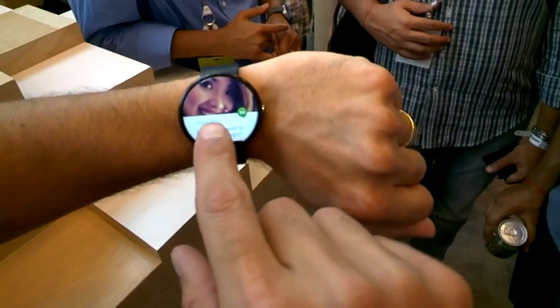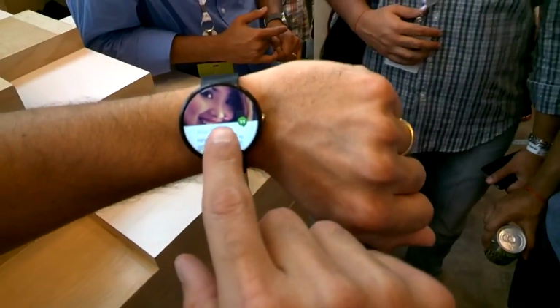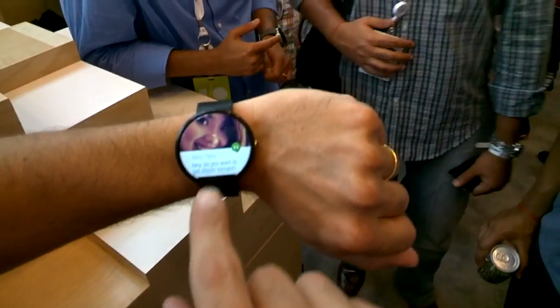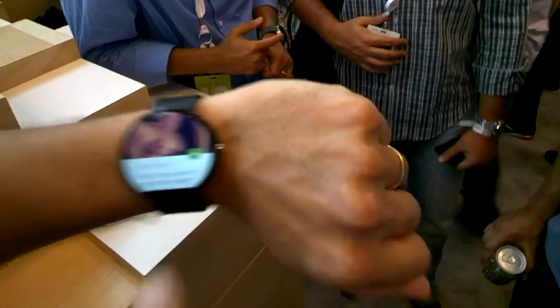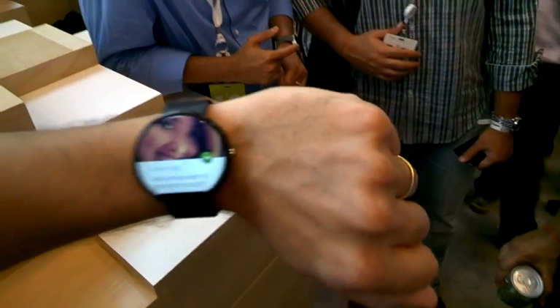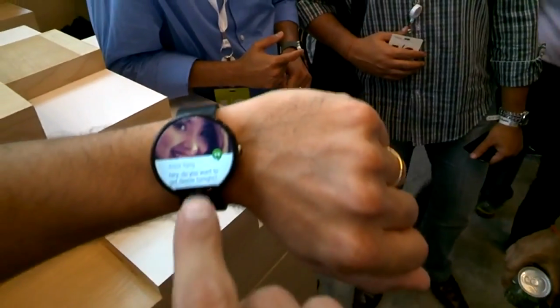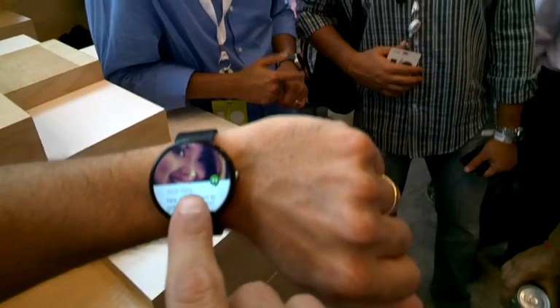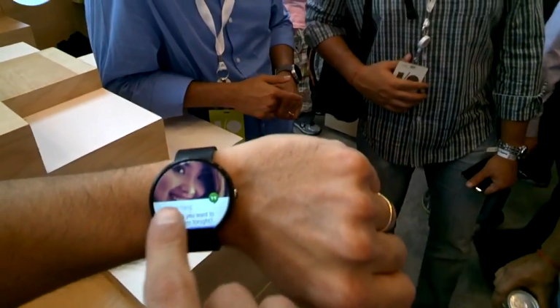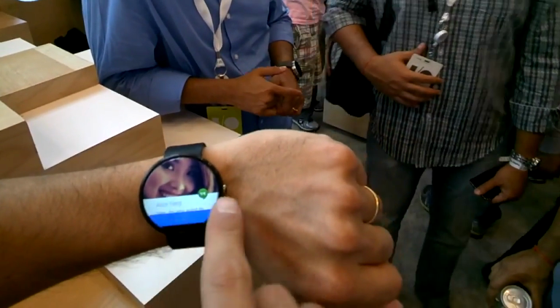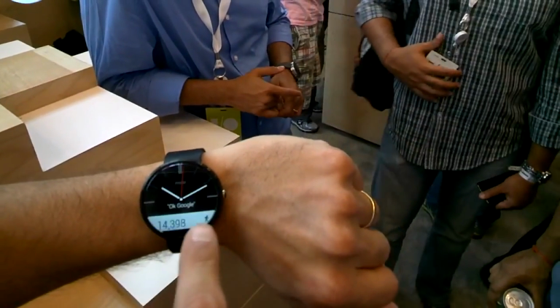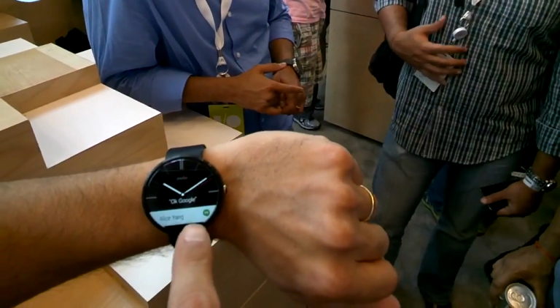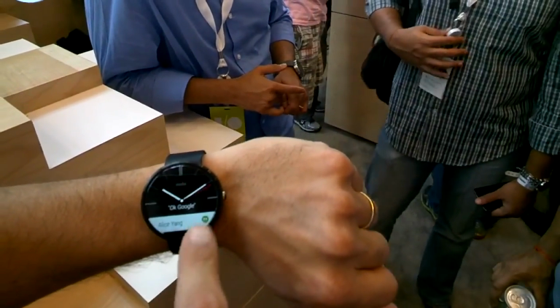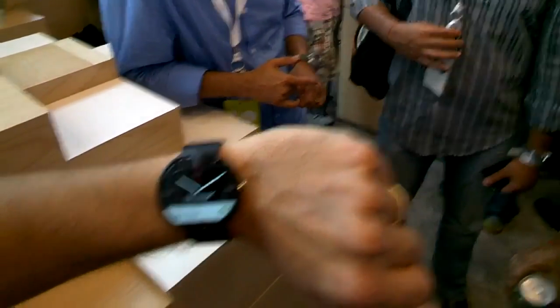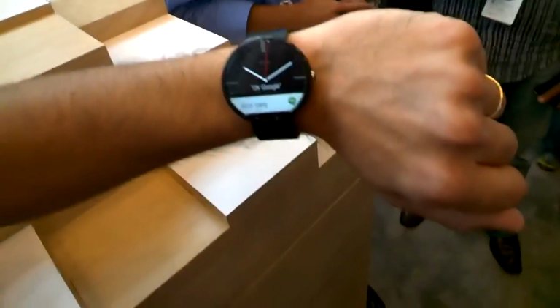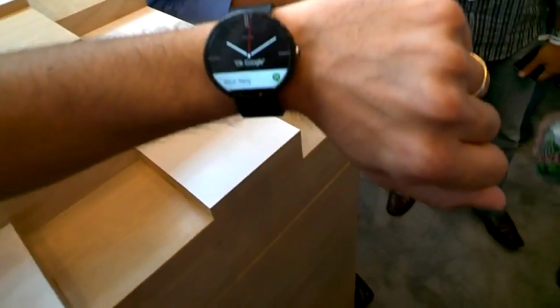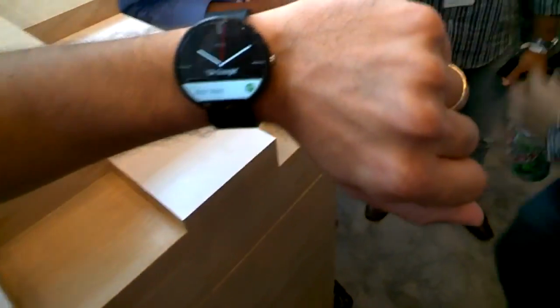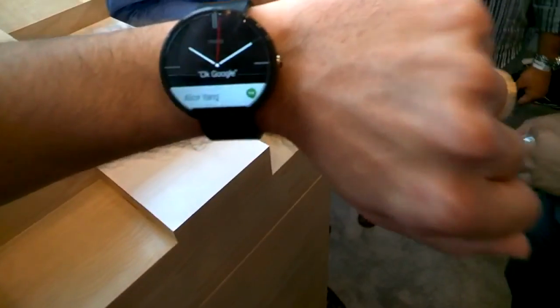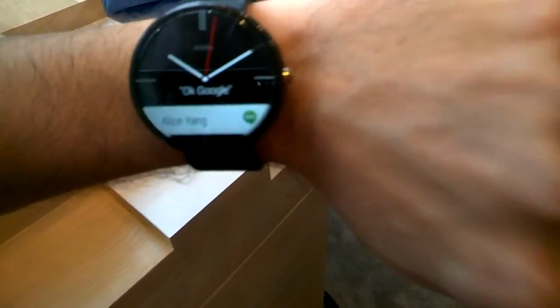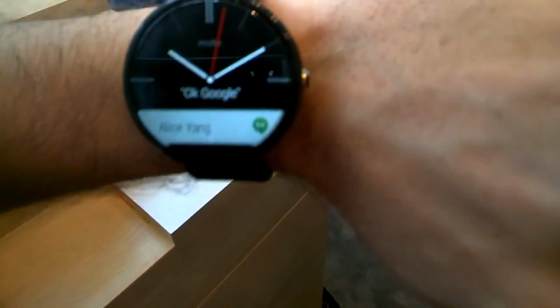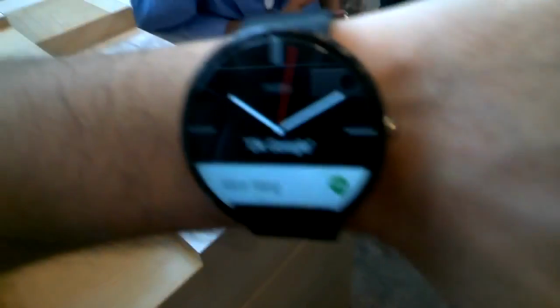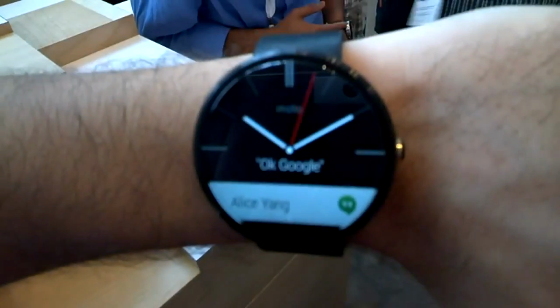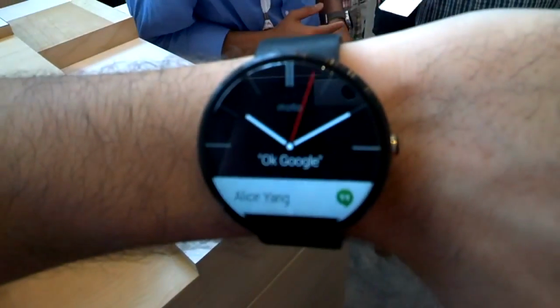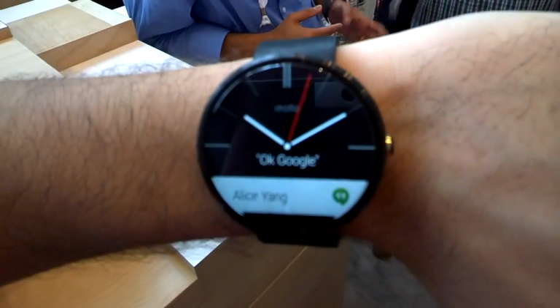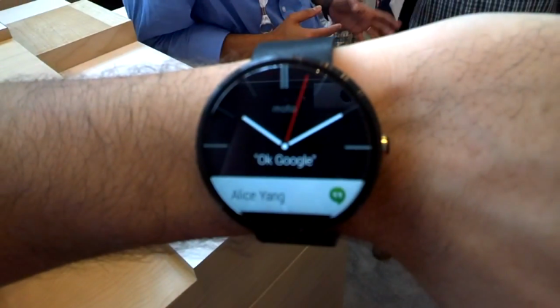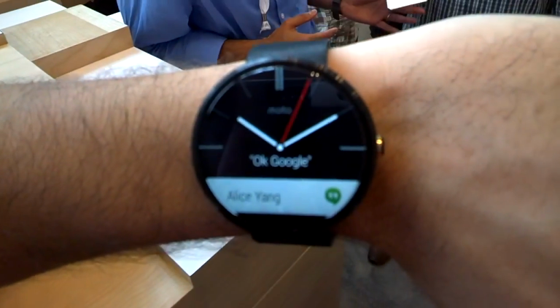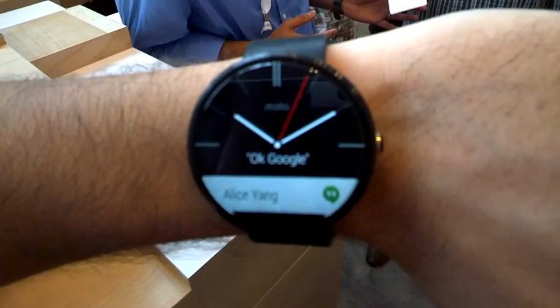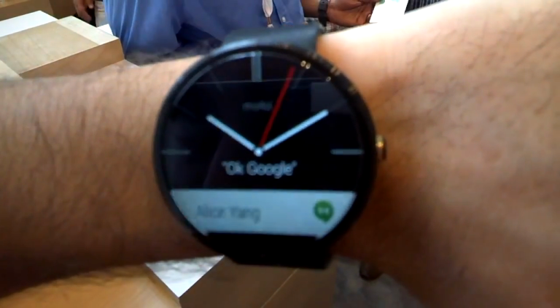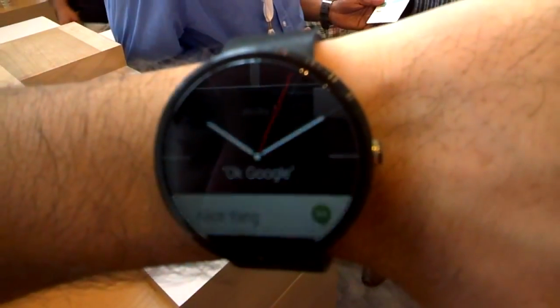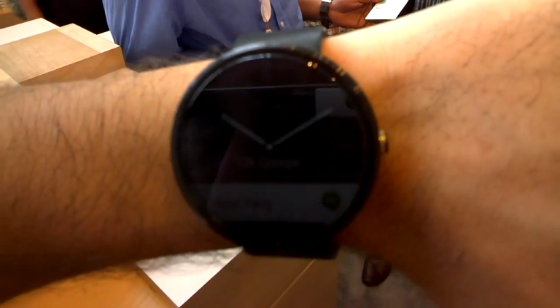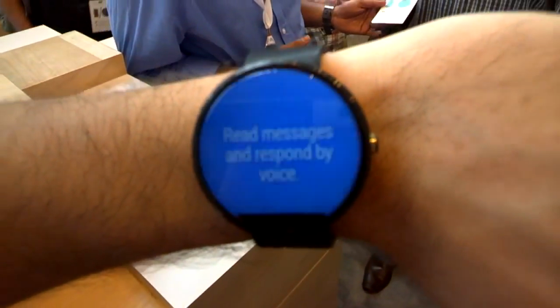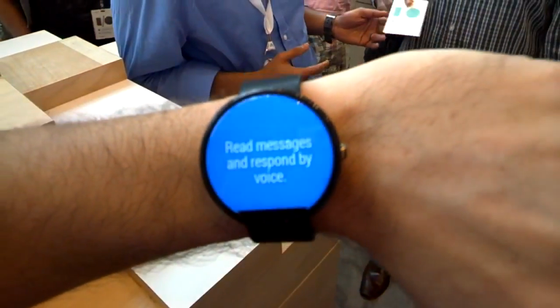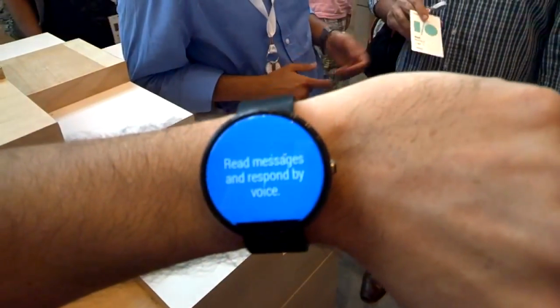Okay so this is the Moto 360. Actually it's very pretty. I don't know if you can see, it's a great resolution.